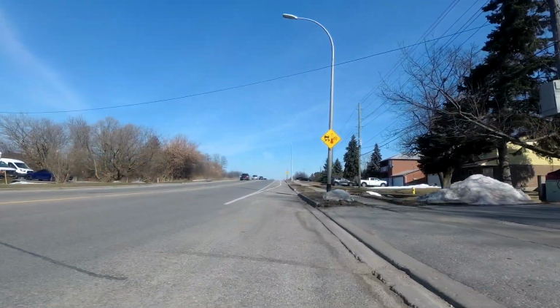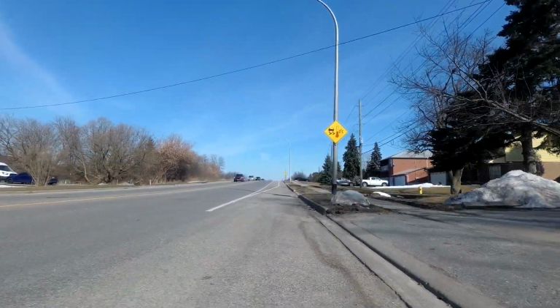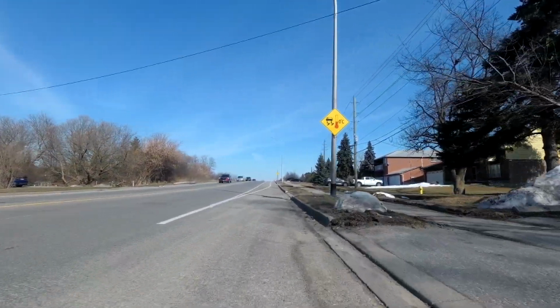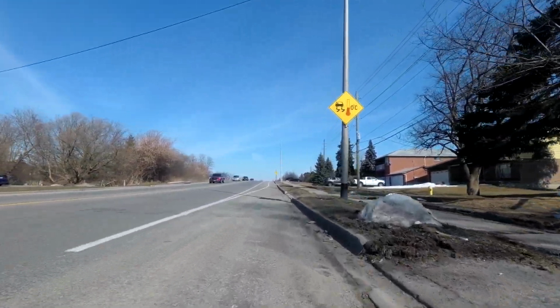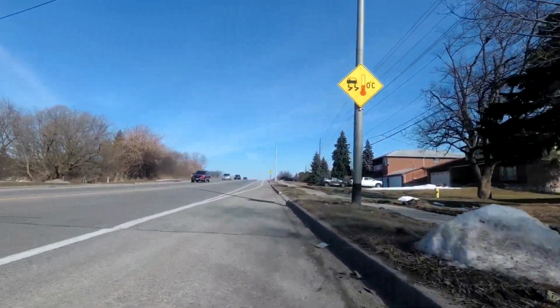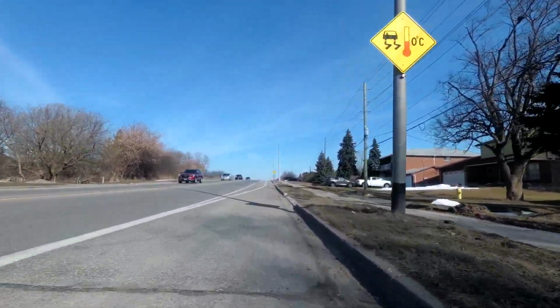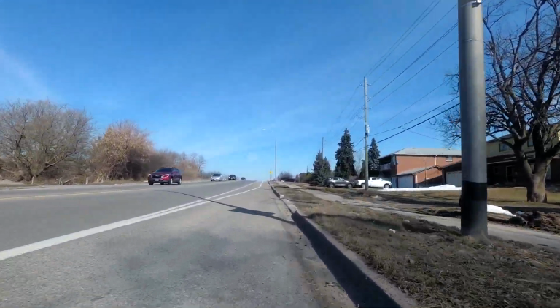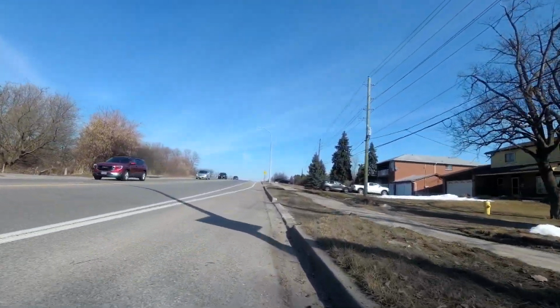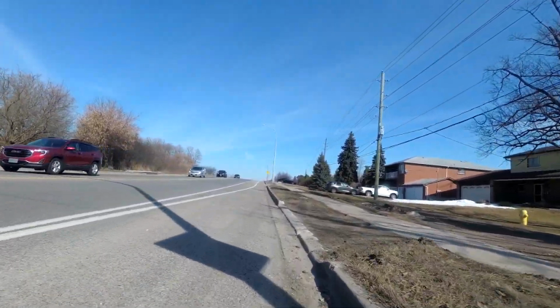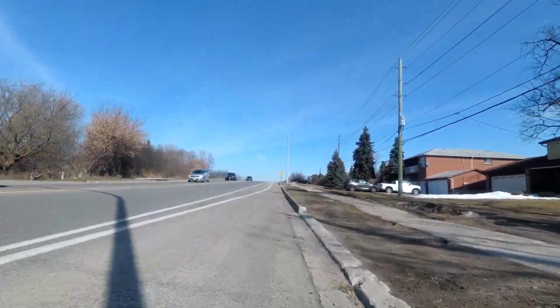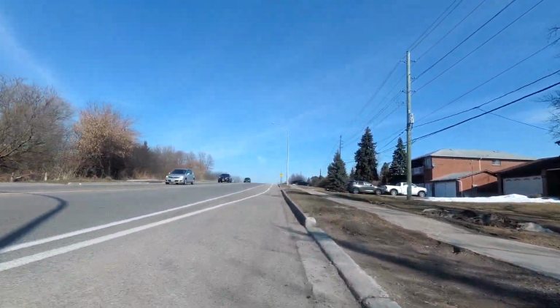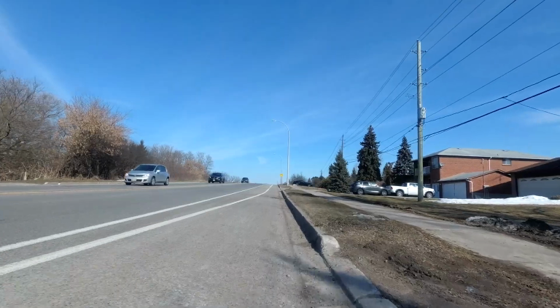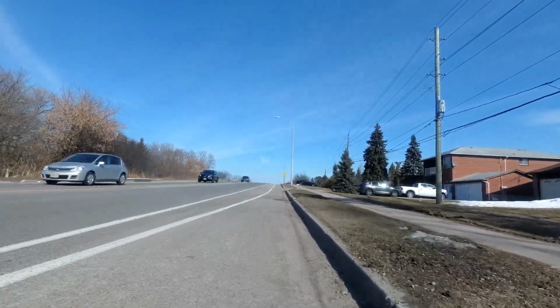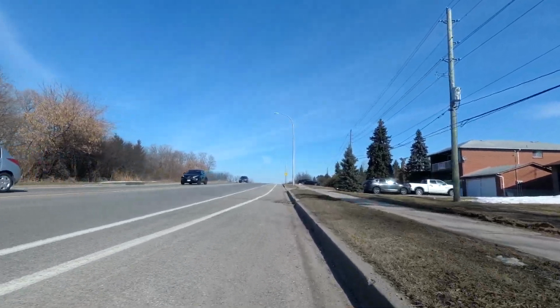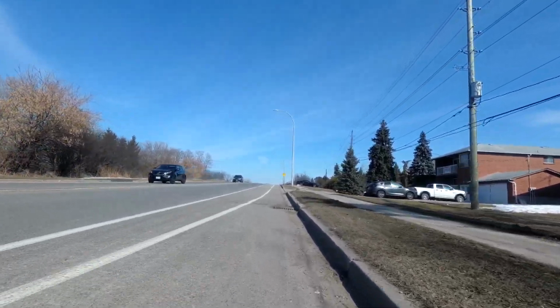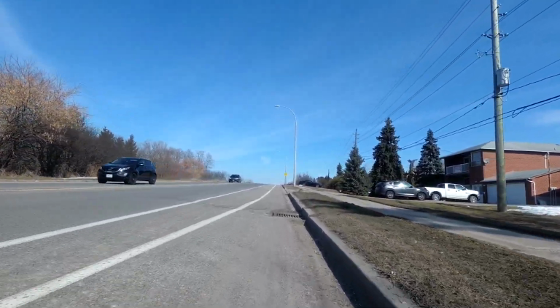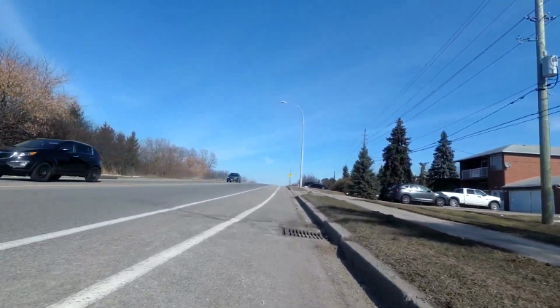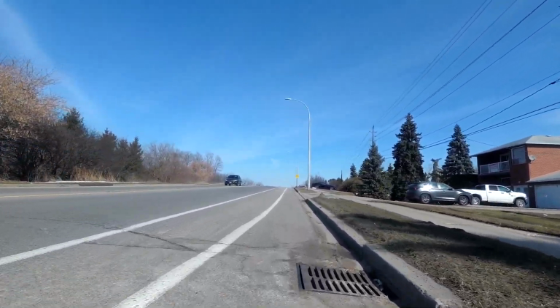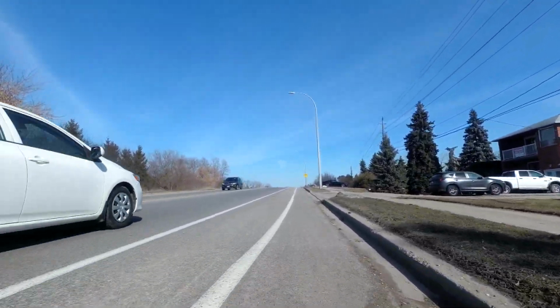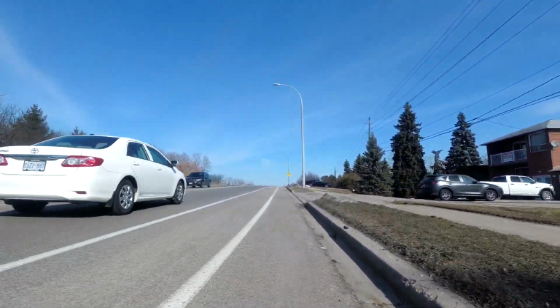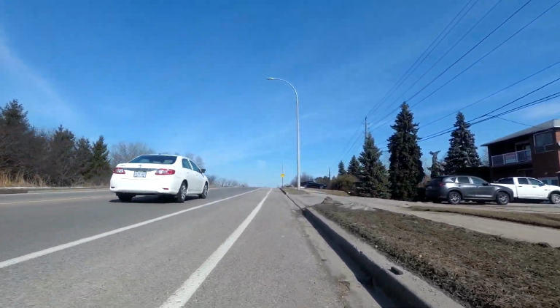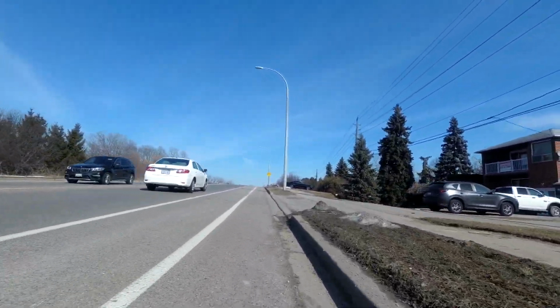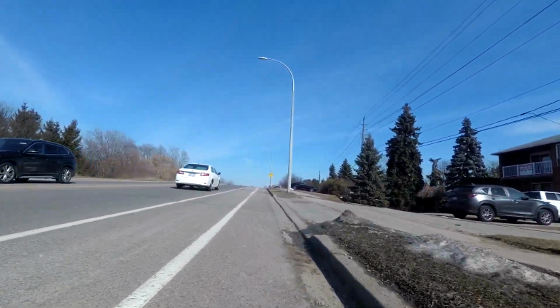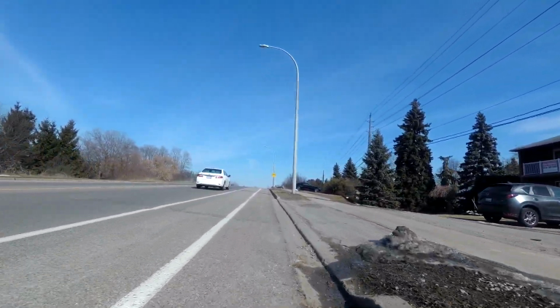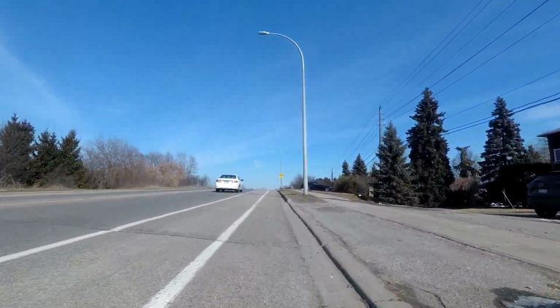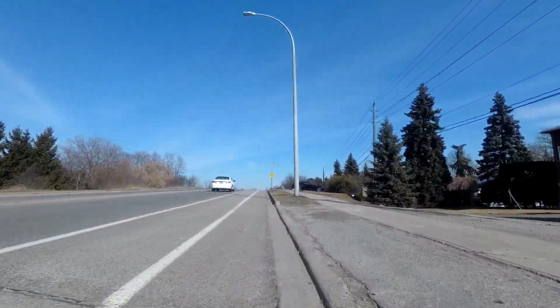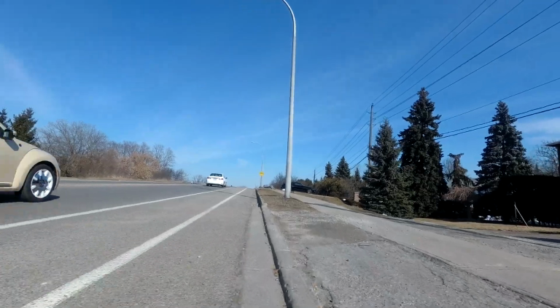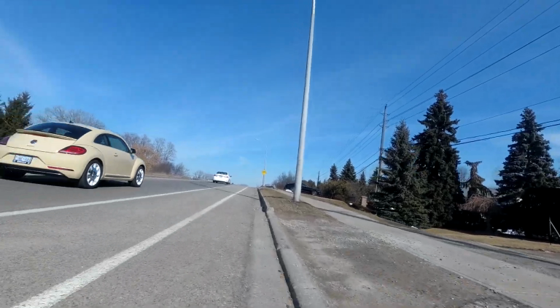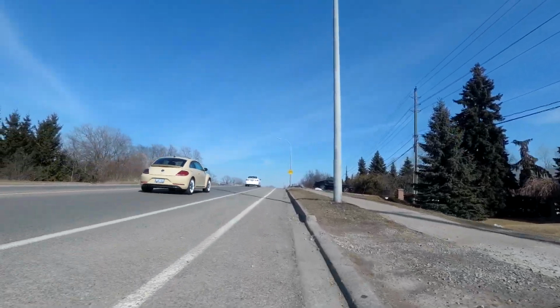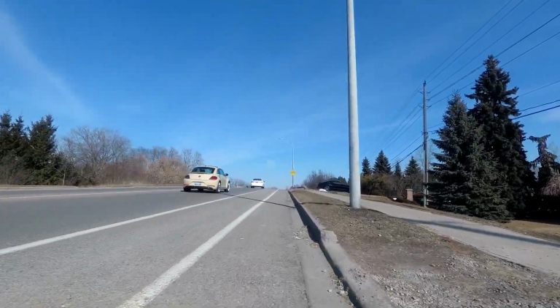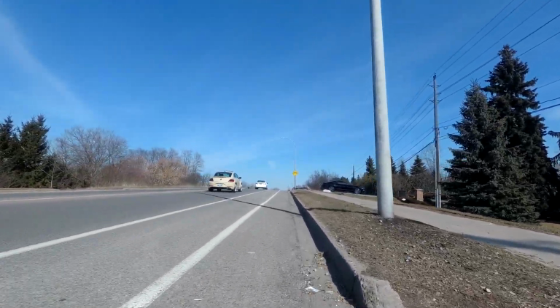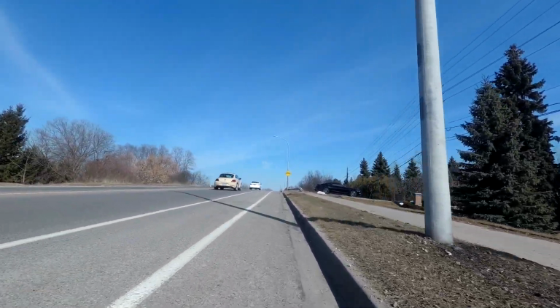And as such, they have signage to get you from the GO station up to that Greenbelt route, and the roads that I'm showing here today are part of that connection.